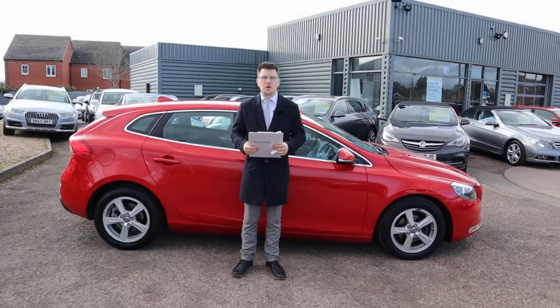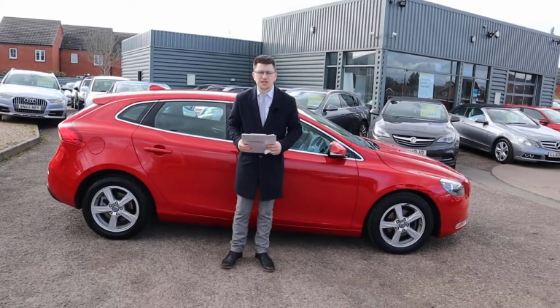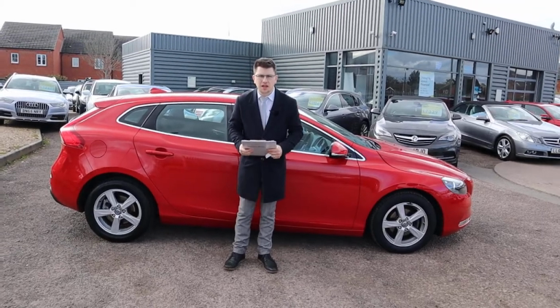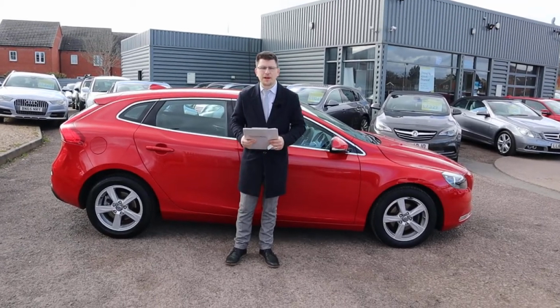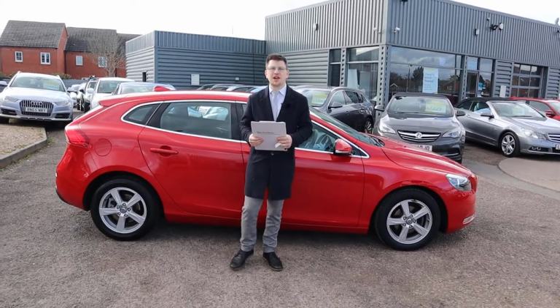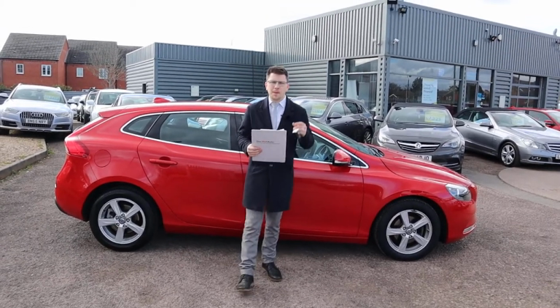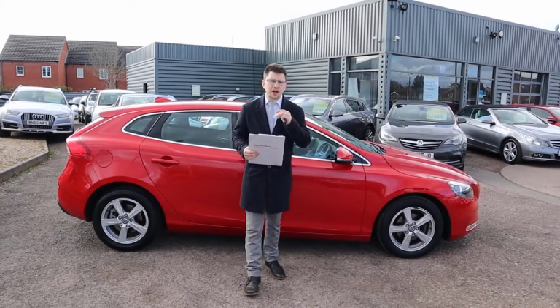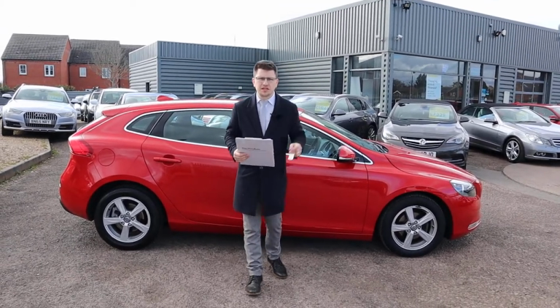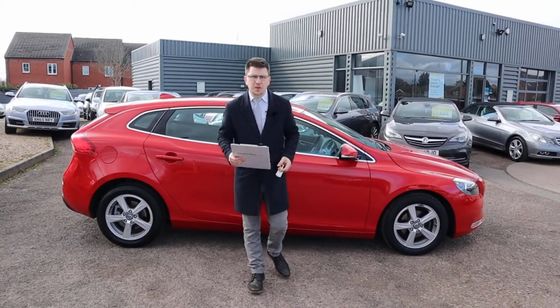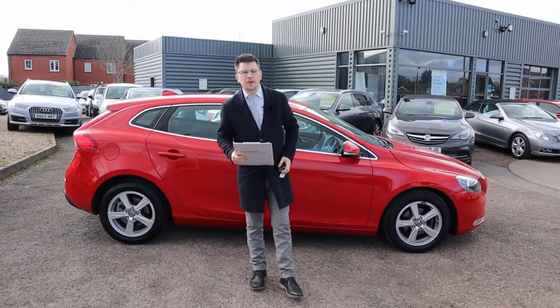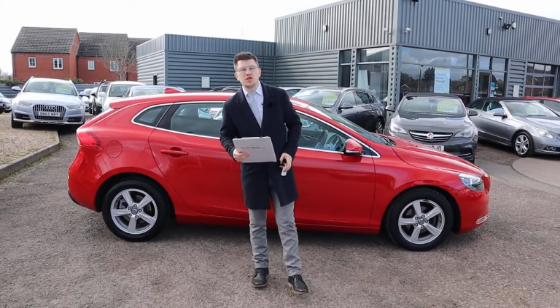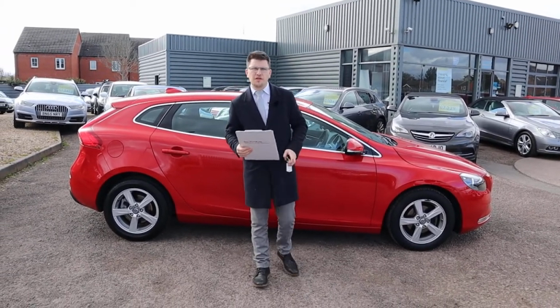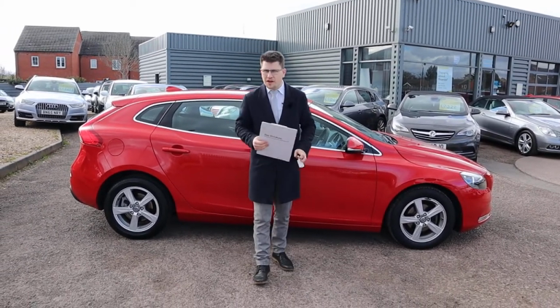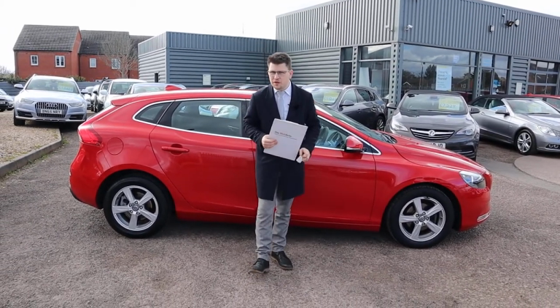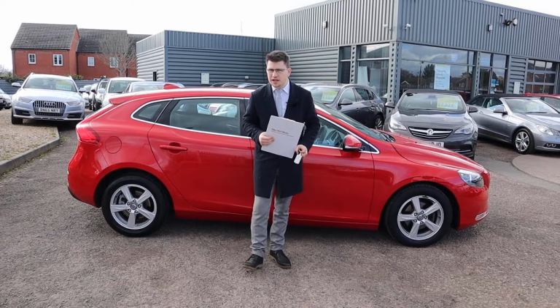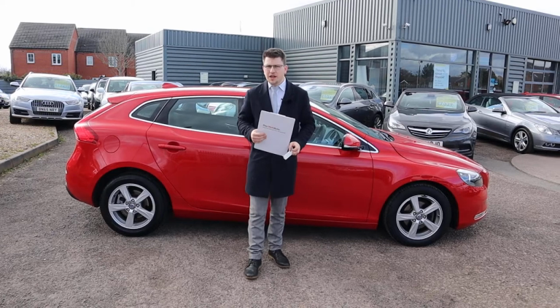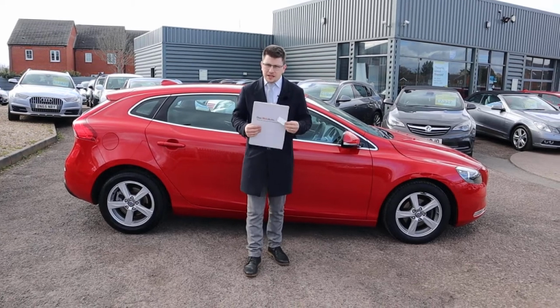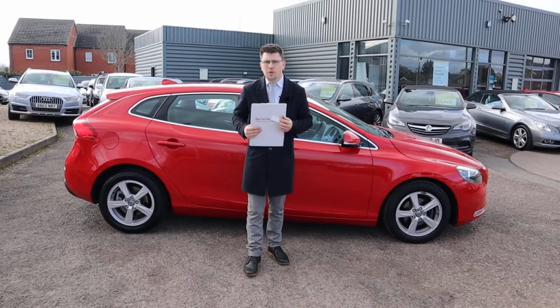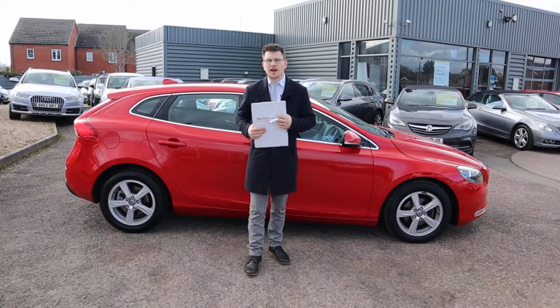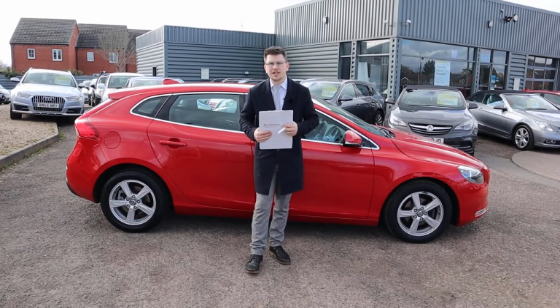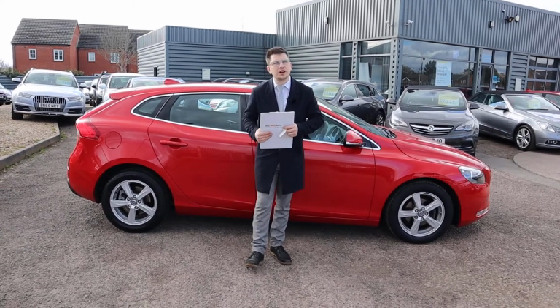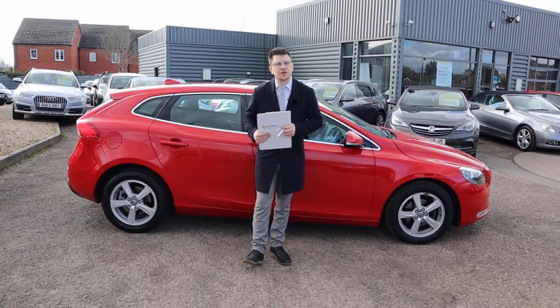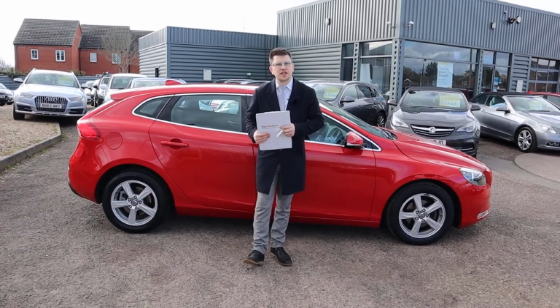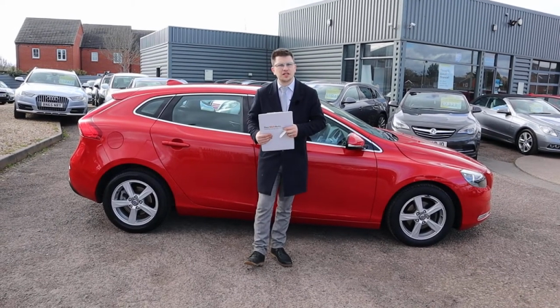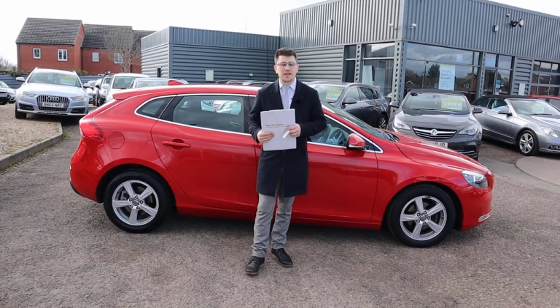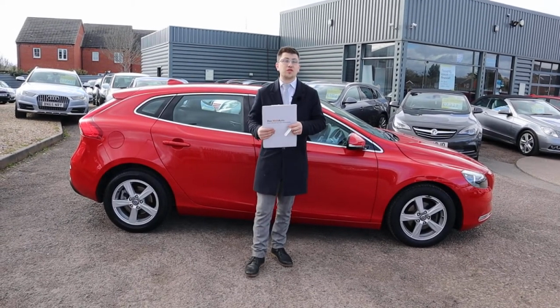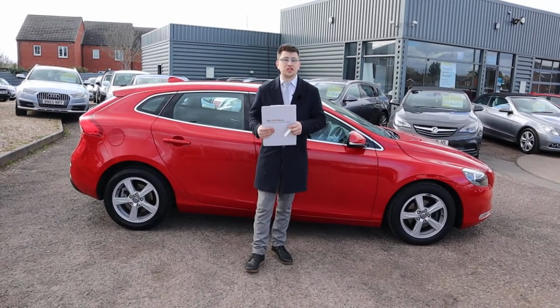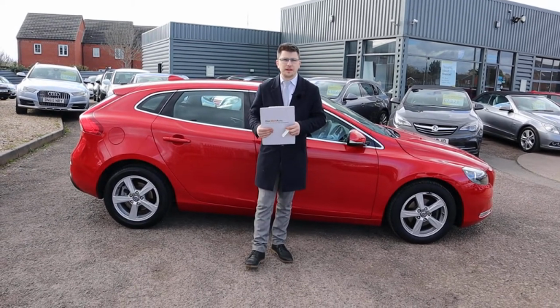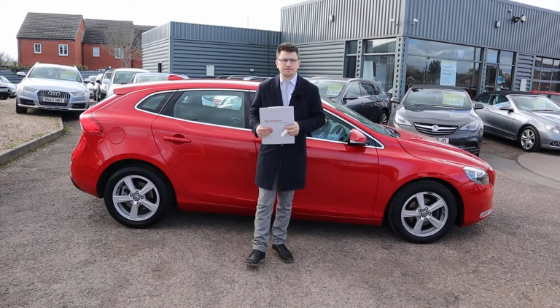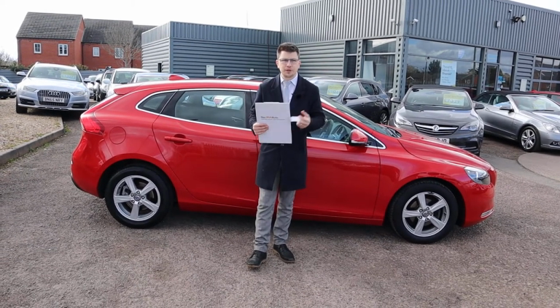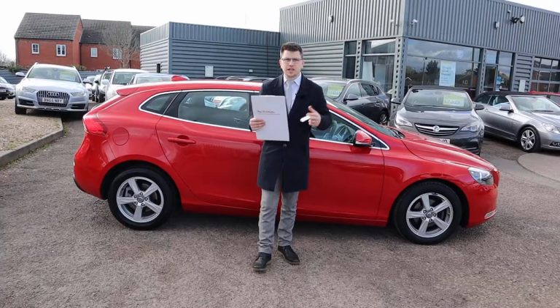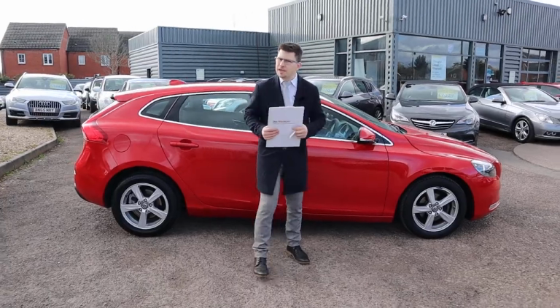Welcome to Country Car, my name's Tom. Brand new to stock we have a beautiful Volvo V40. I'm going to give you a walk around it today, show you a few of the features and the general condition of it. So let's begin.